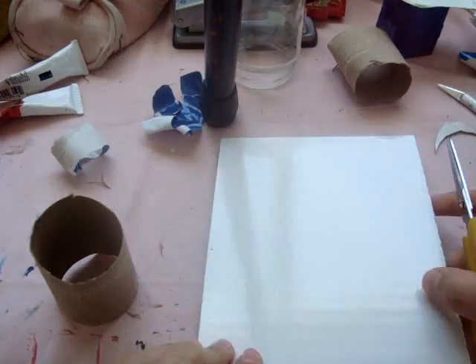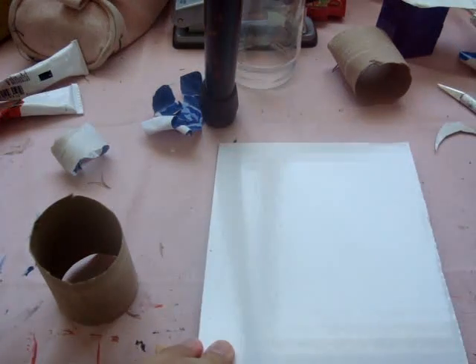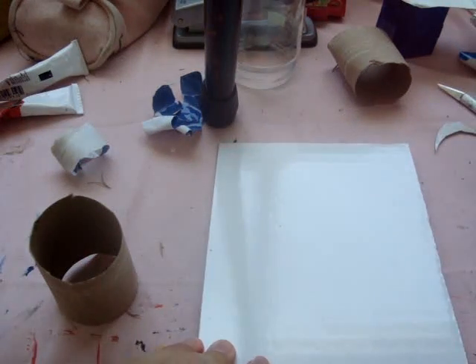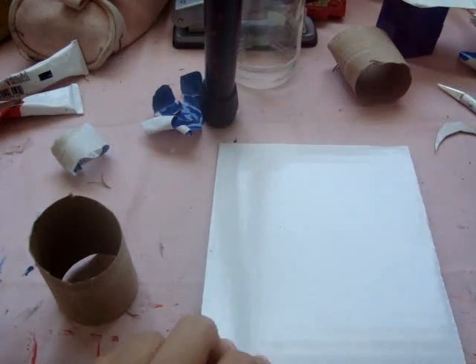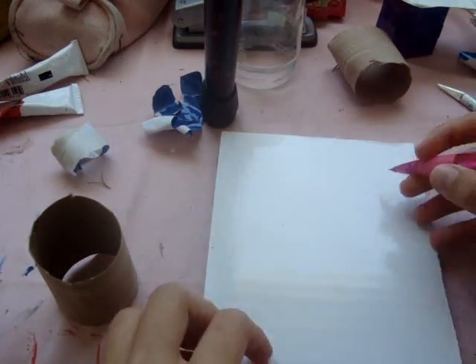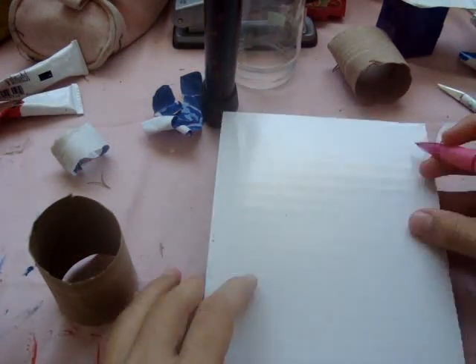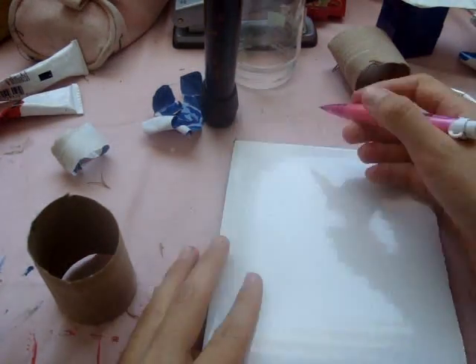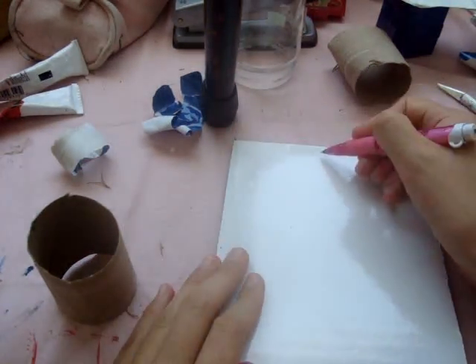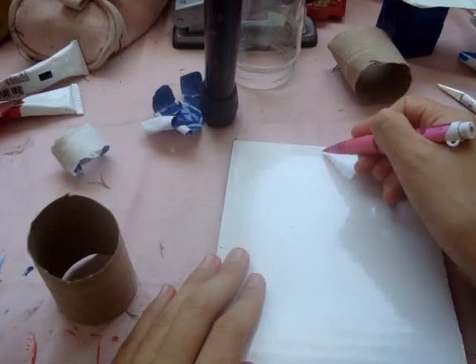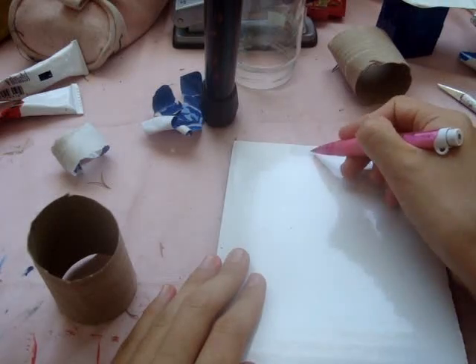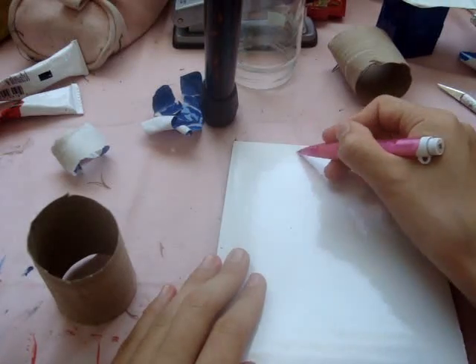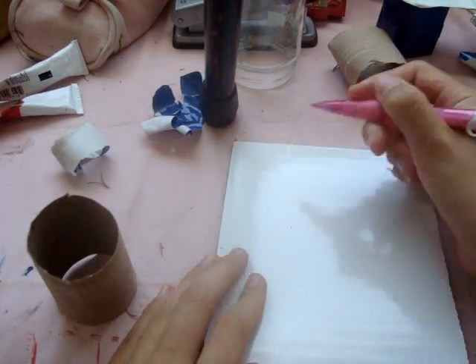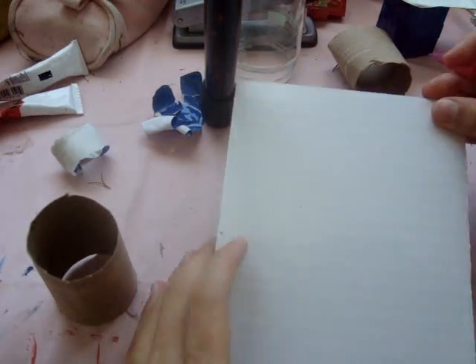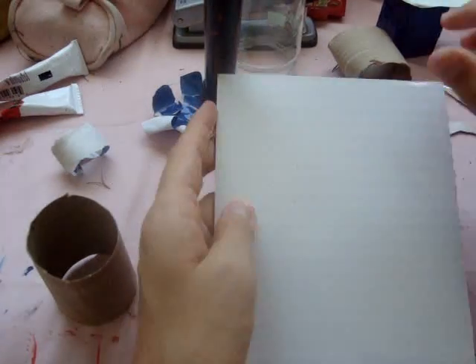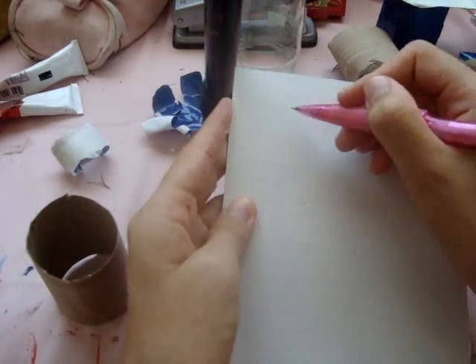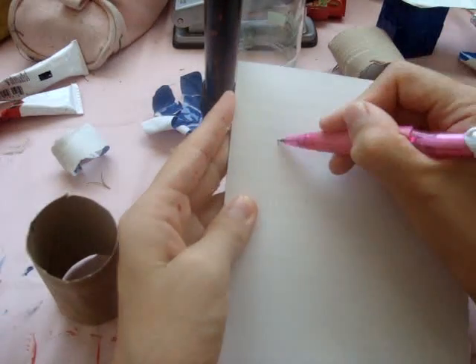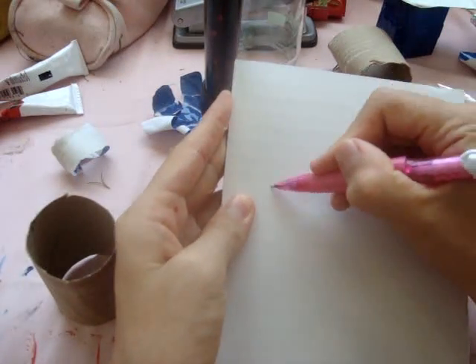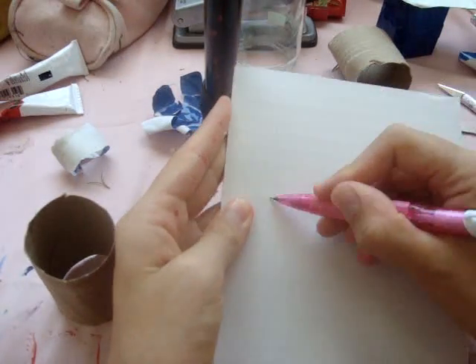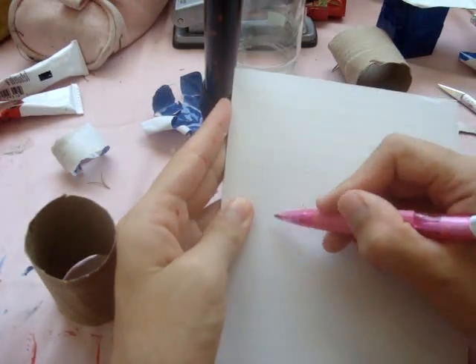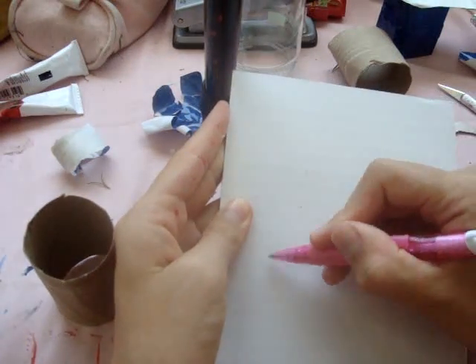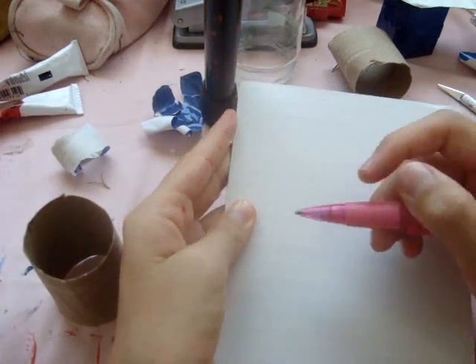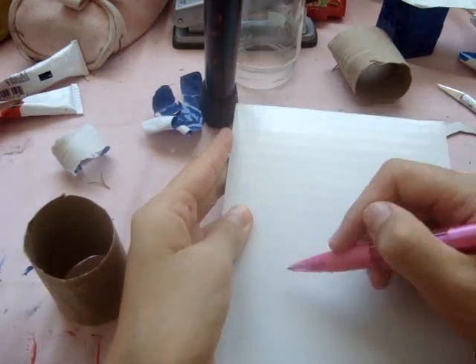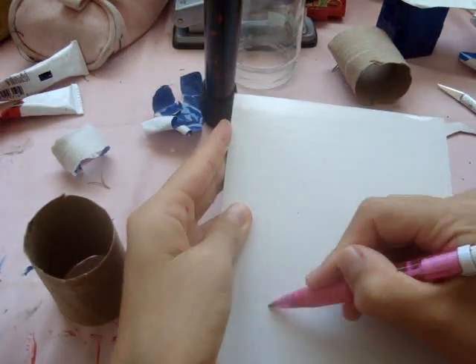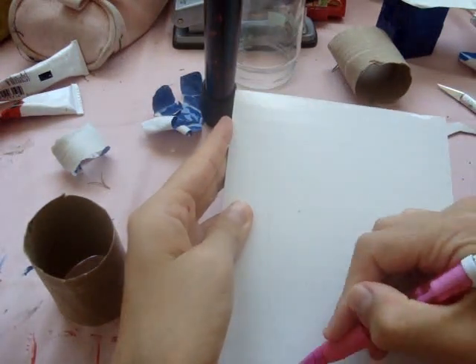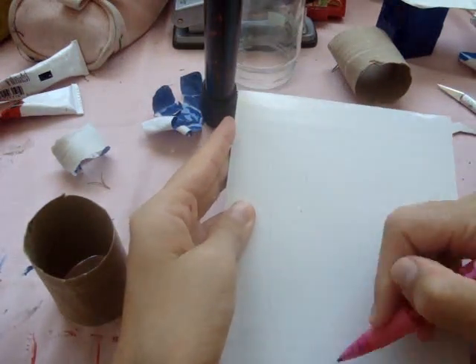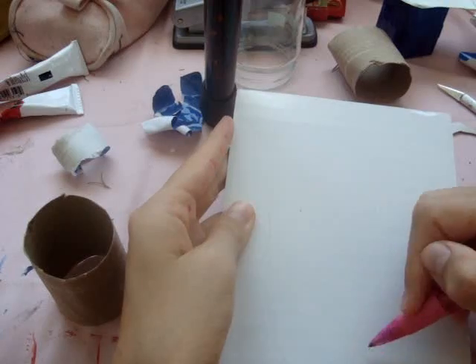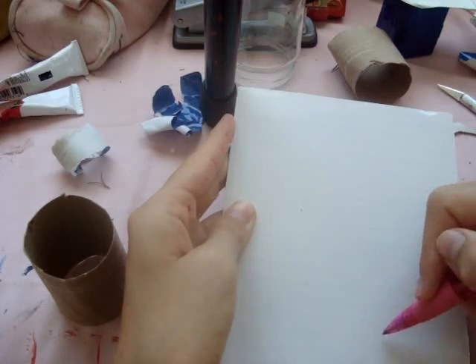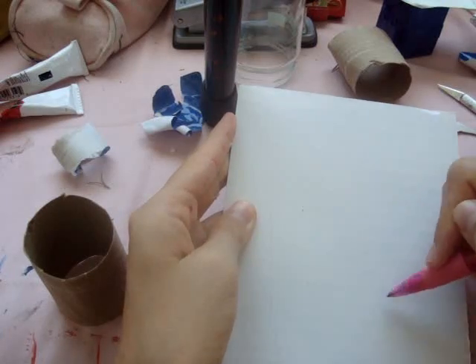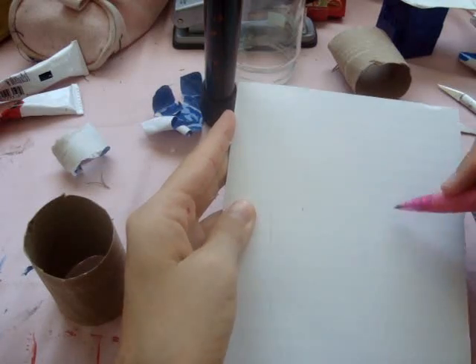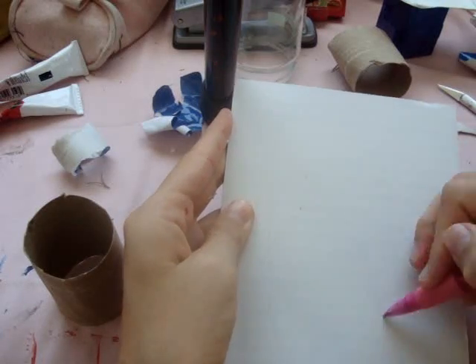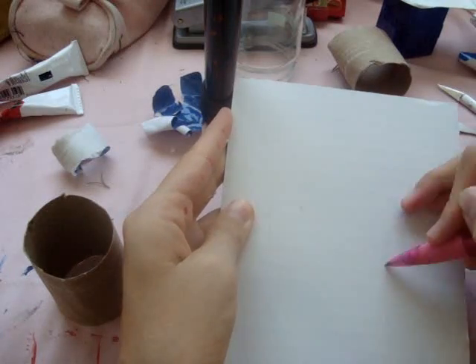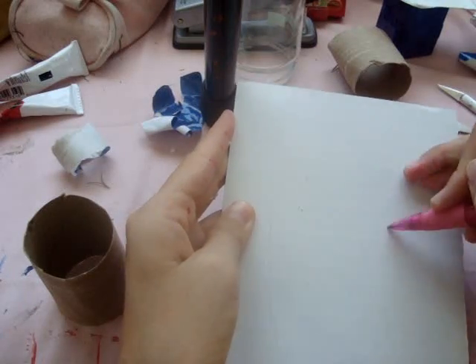I'm using a piece of cardboard that has a shiny white side, but if yours doesn't have that, use any piece of cardboard and simply paint it the color that you want it to be.